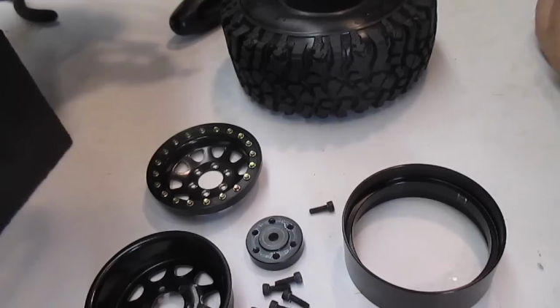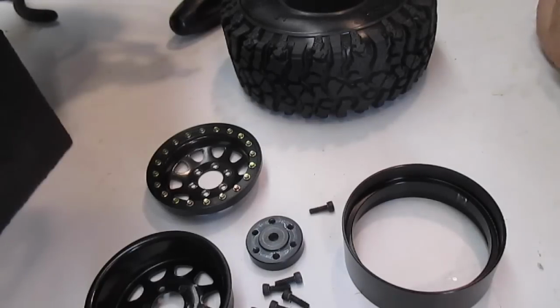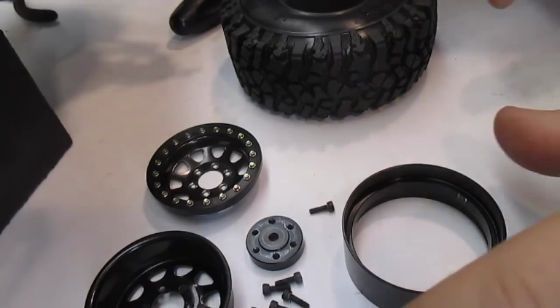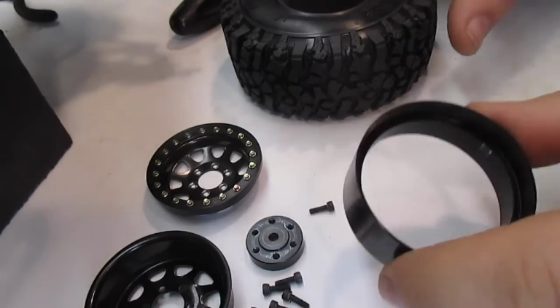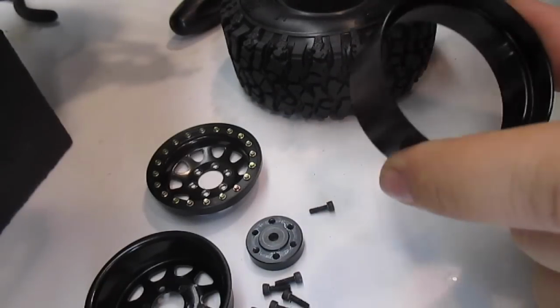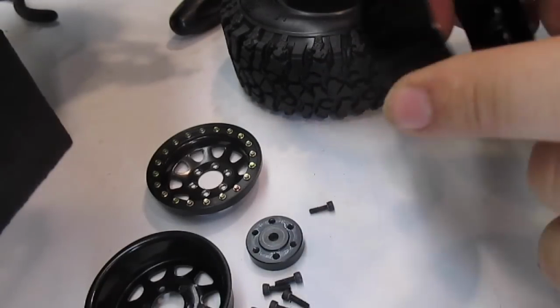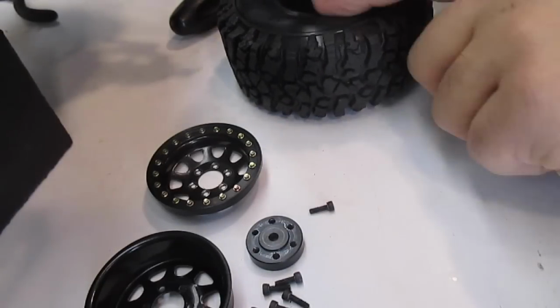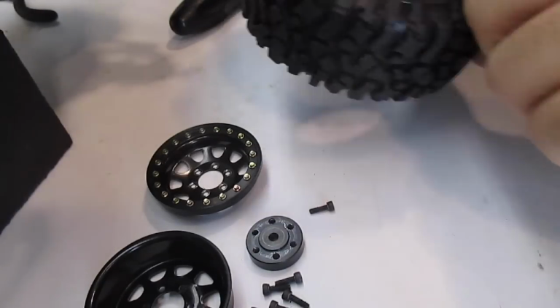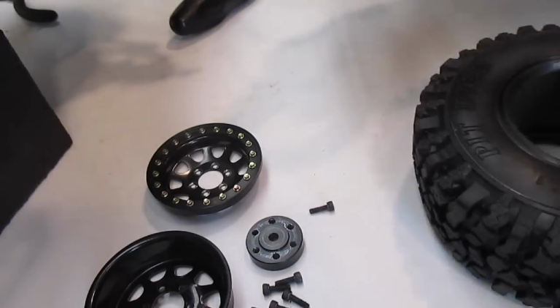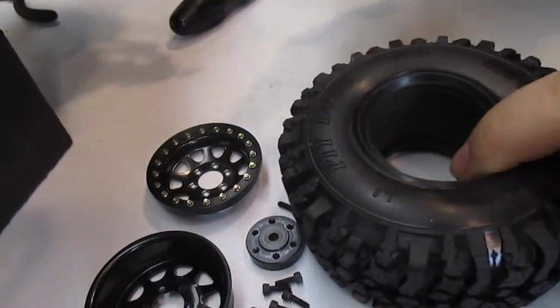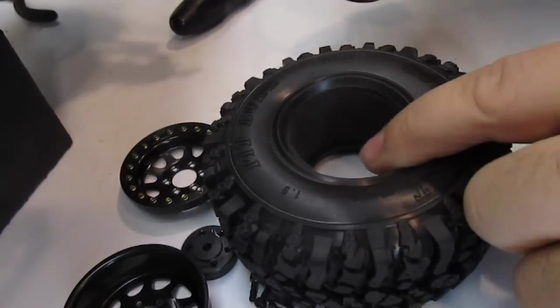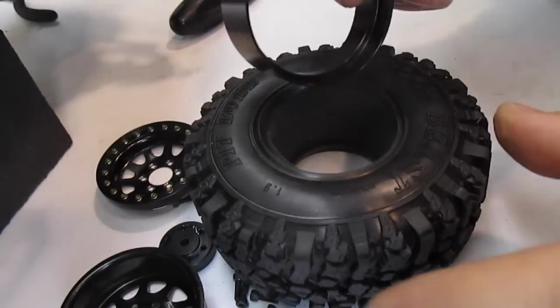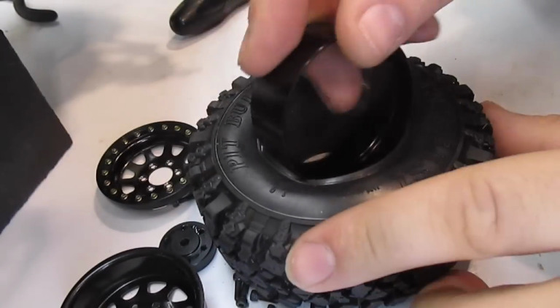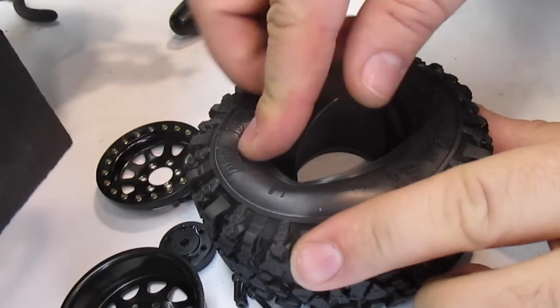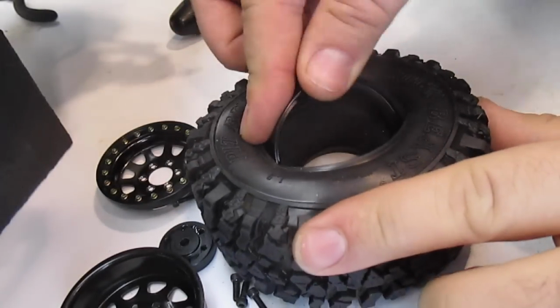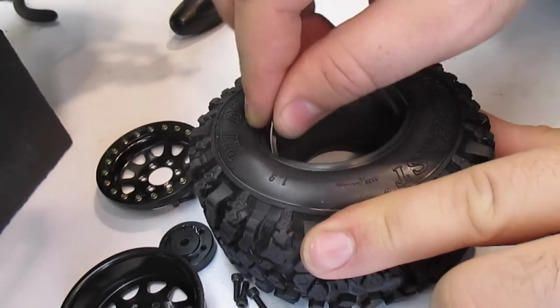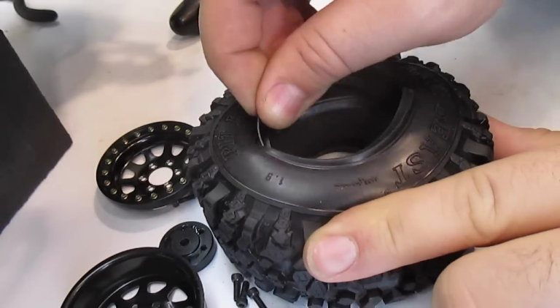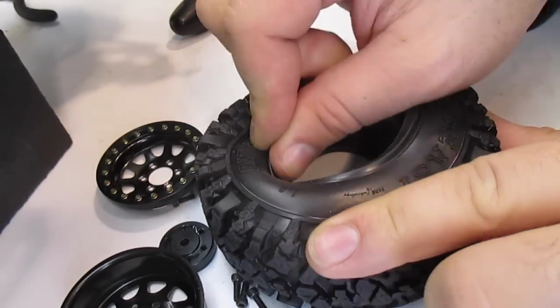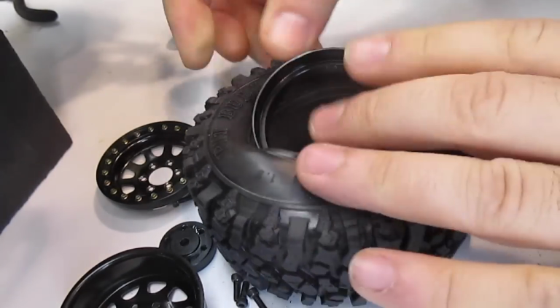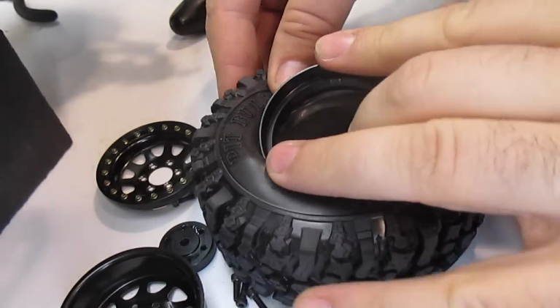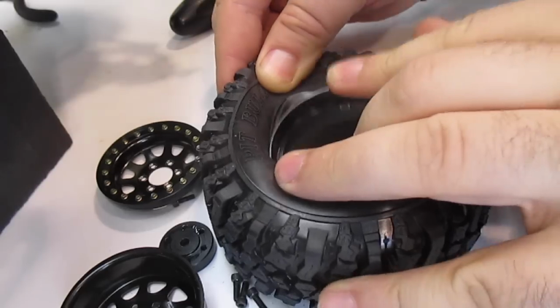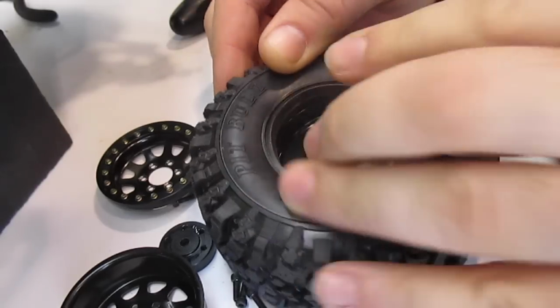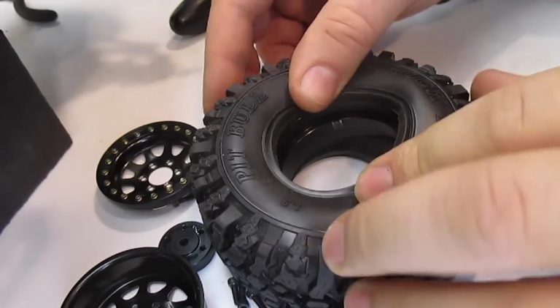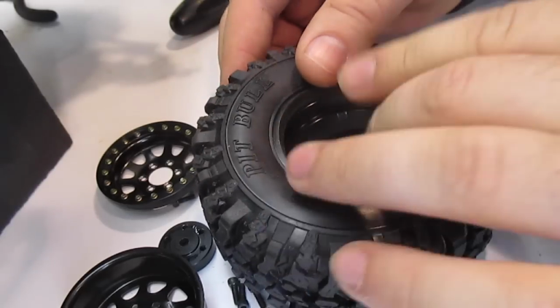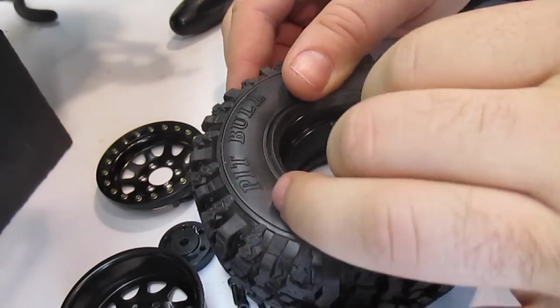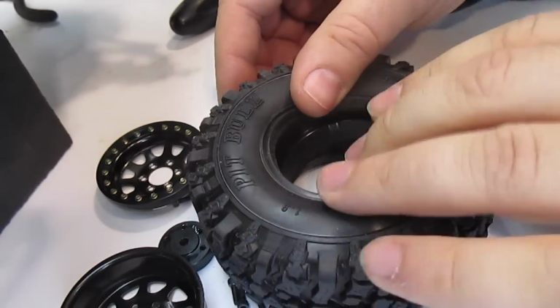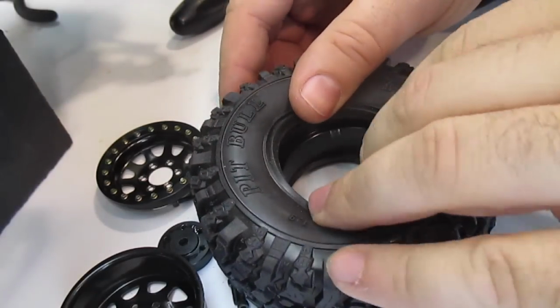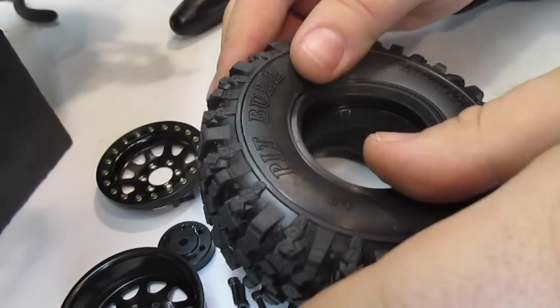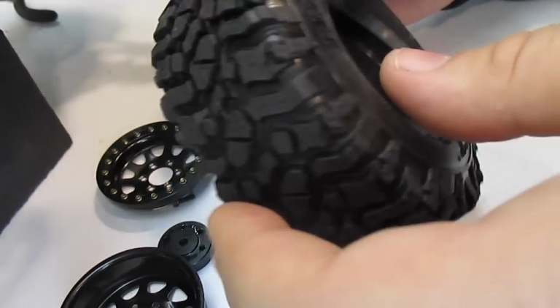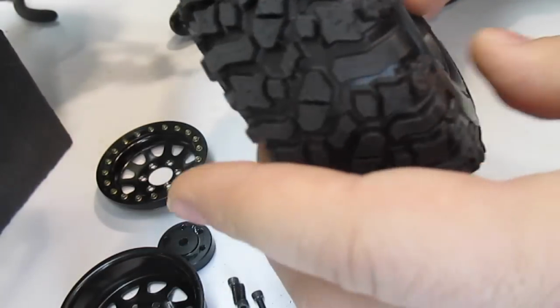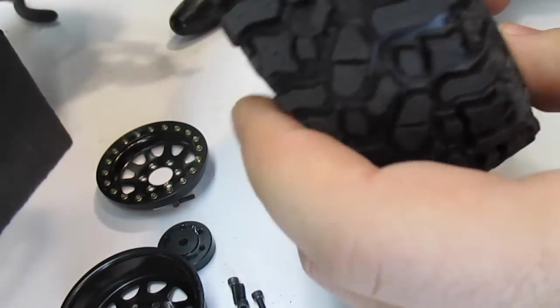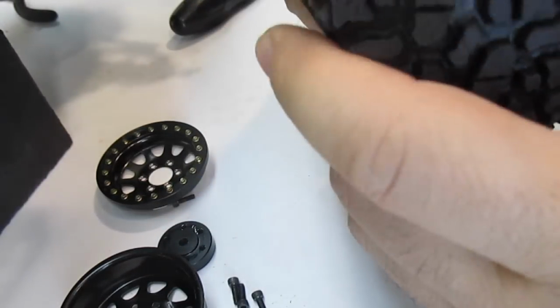With the old tire out of the way, we can now insert the center clamping ring into the middle of the new Pitbull tire. These Pitbulls are pretty wide, so we are going to have to pay special attention while mounting them.